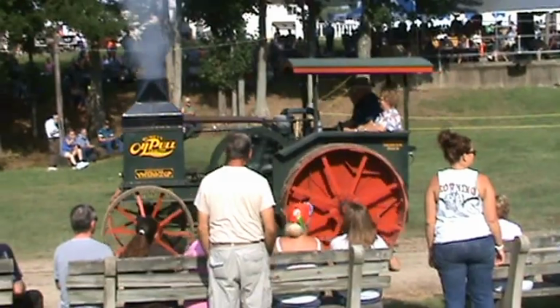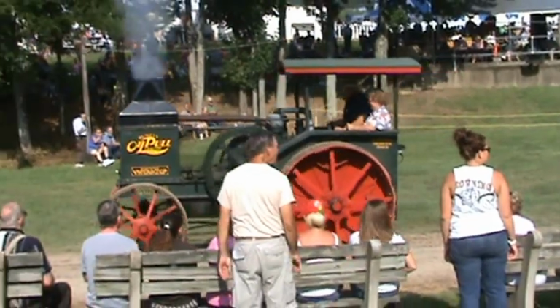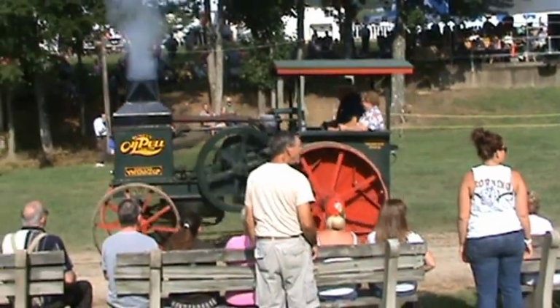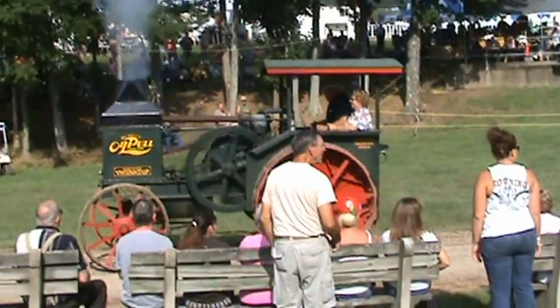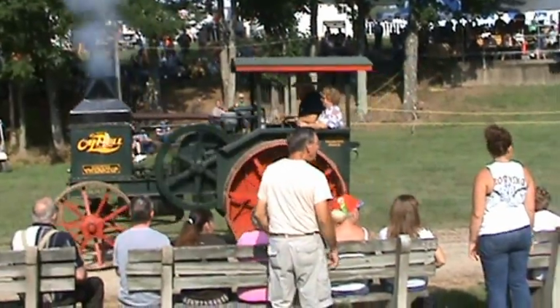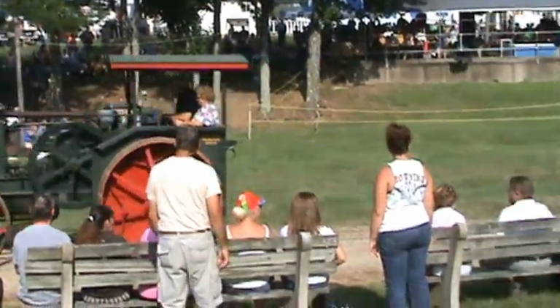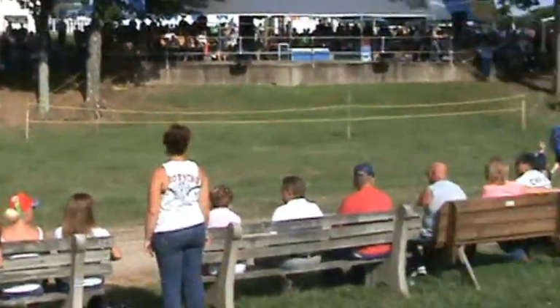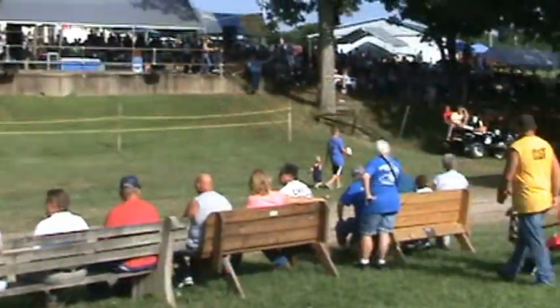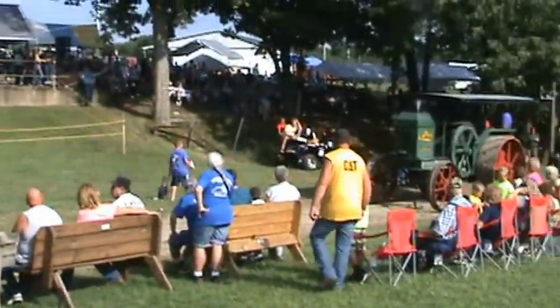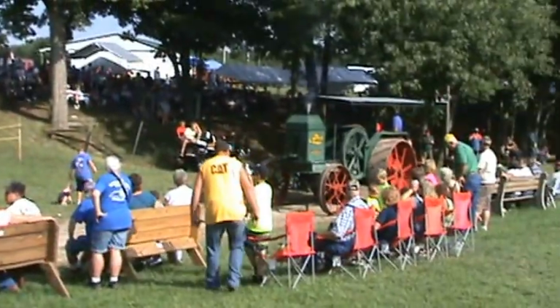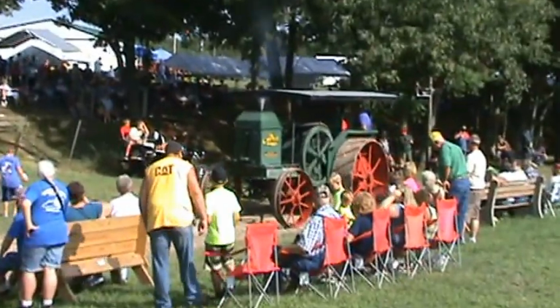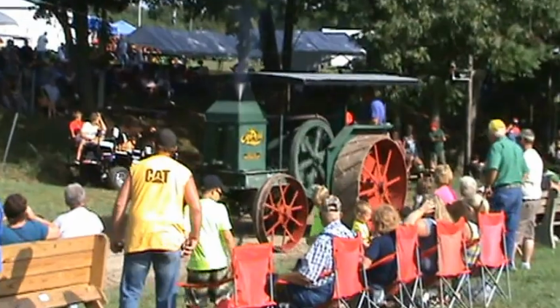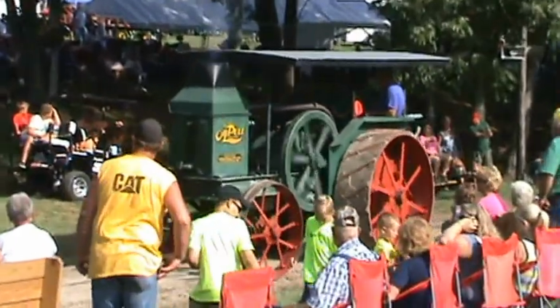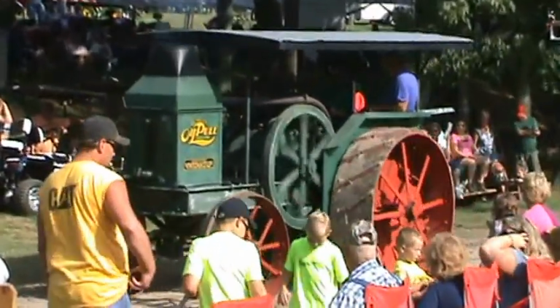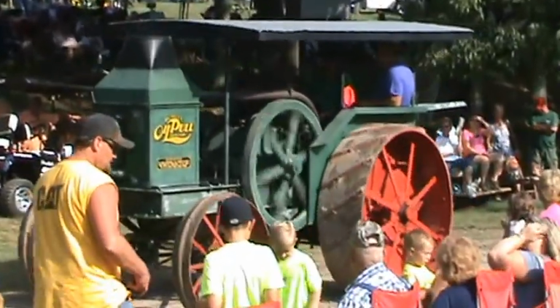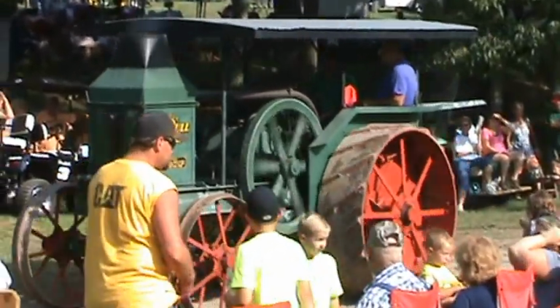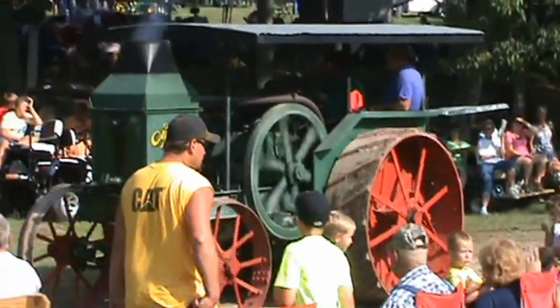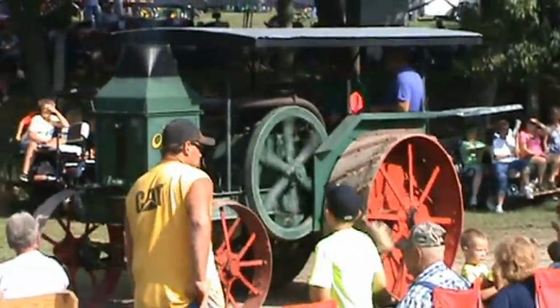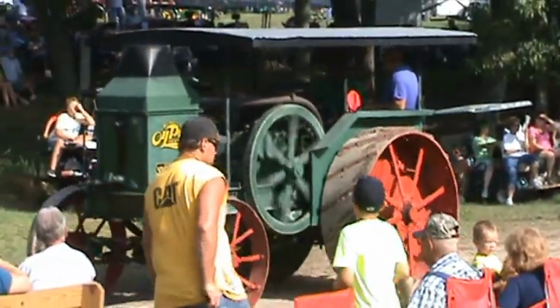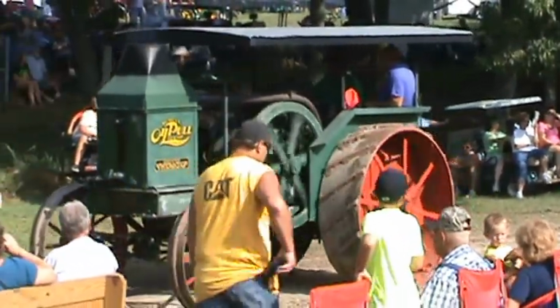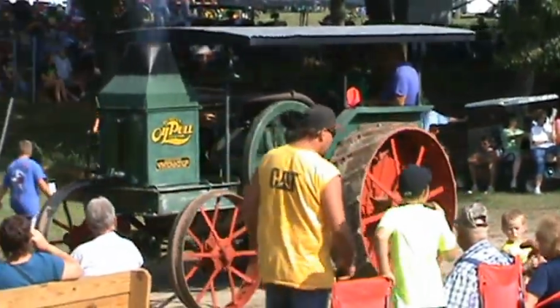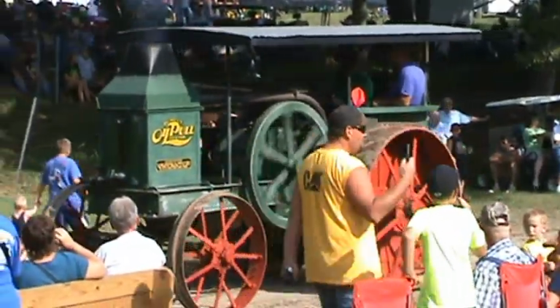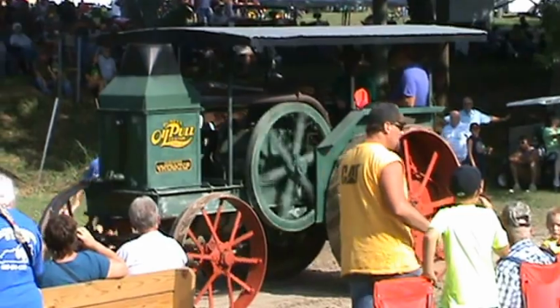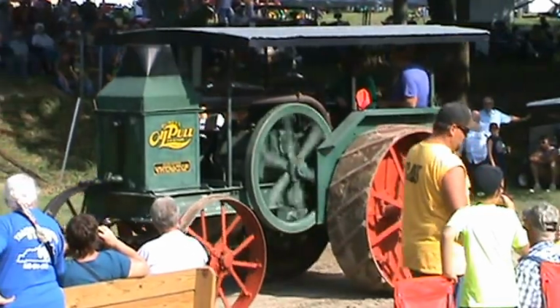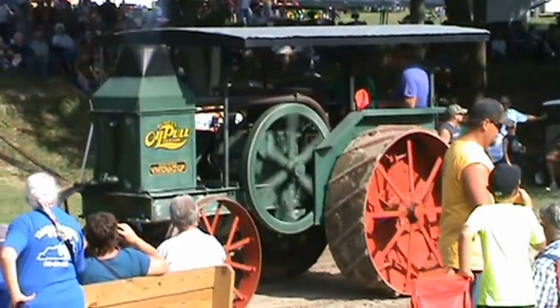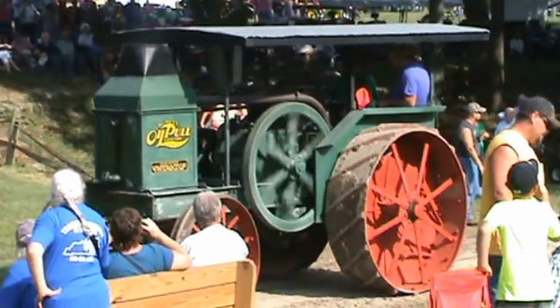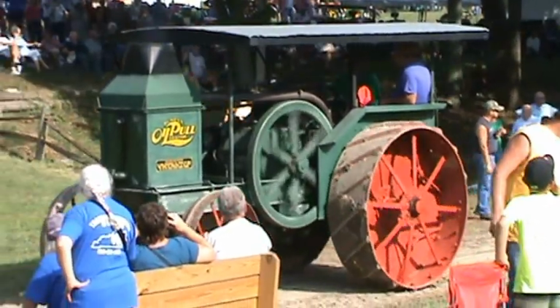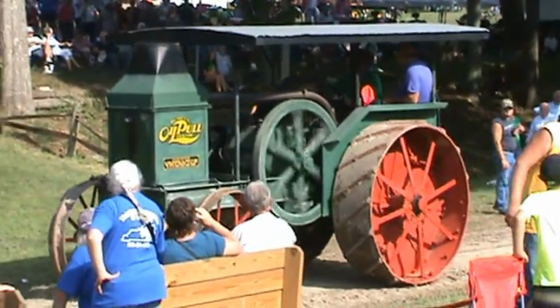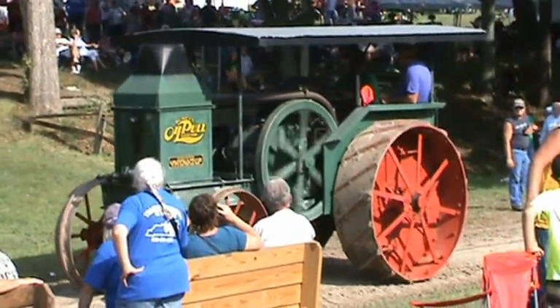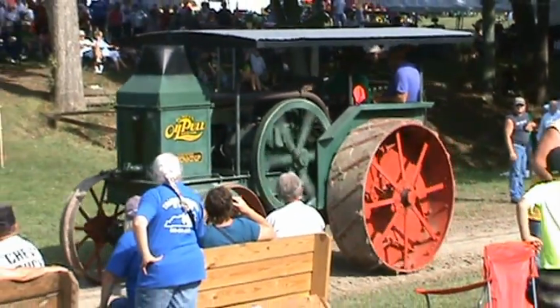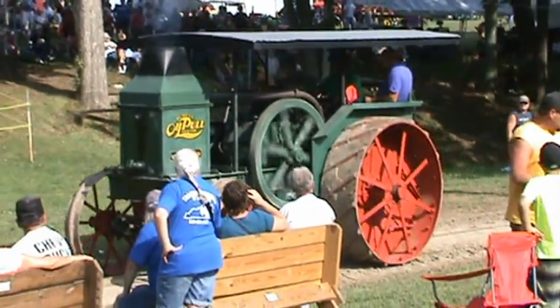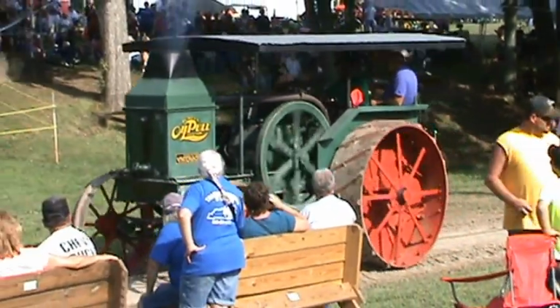Here's another Rumely G2040, 1921. Our good friend Wendell Kelch is the owner of that machine. Wendell taking a ride right now, he's just relaxing.